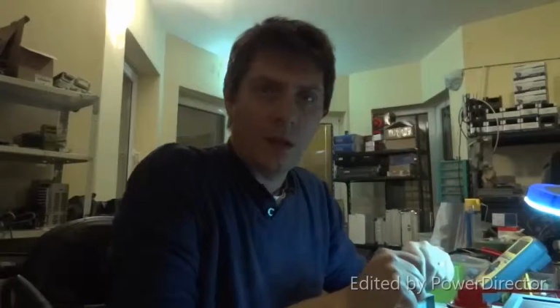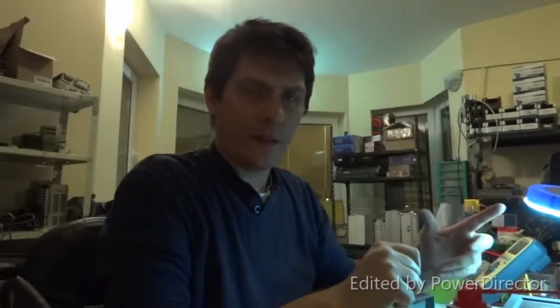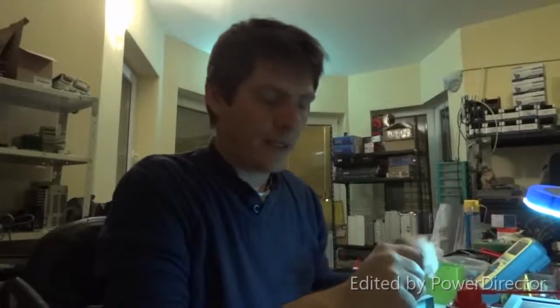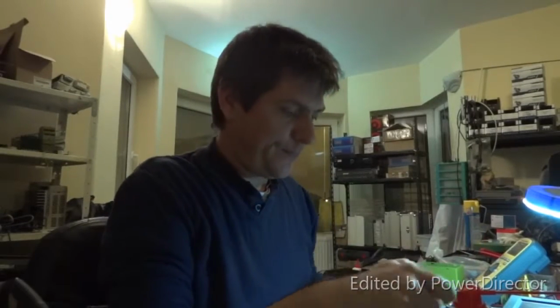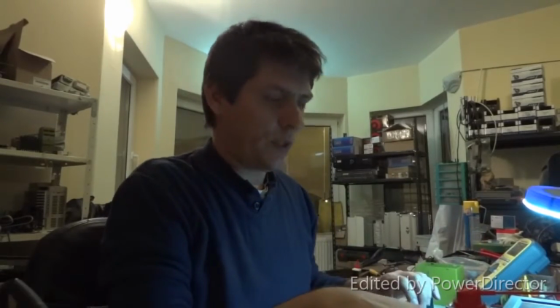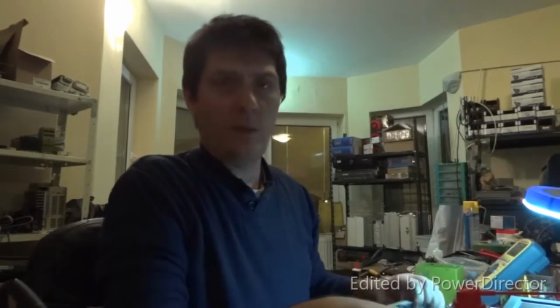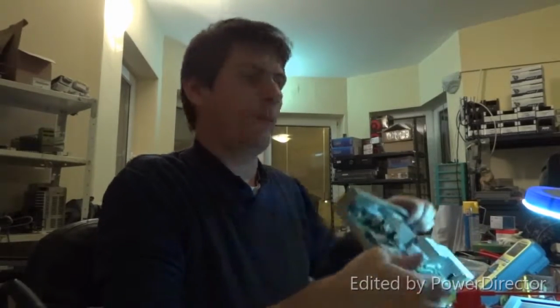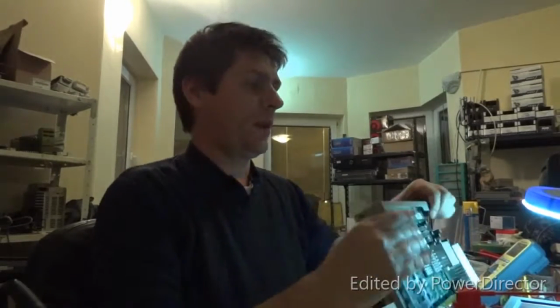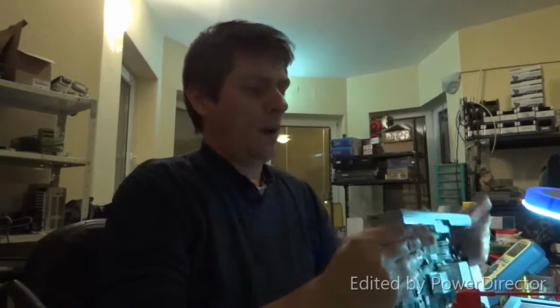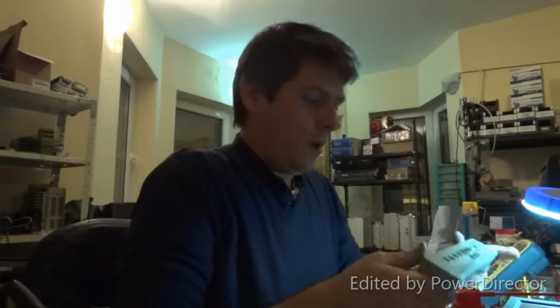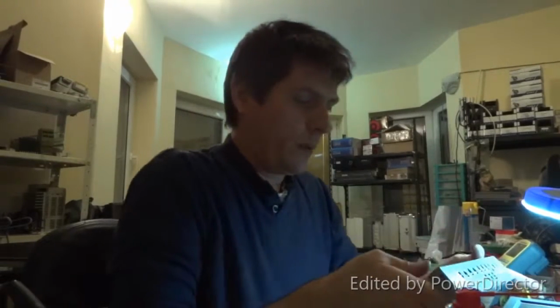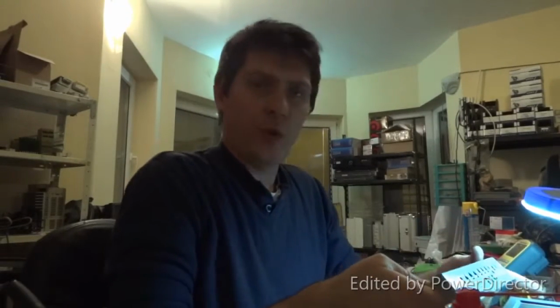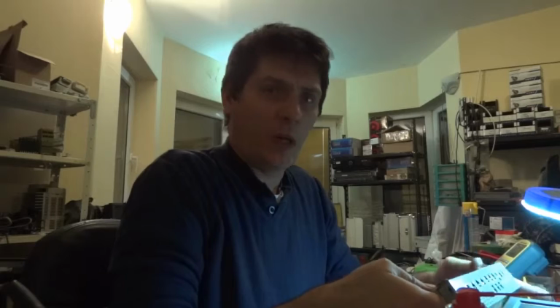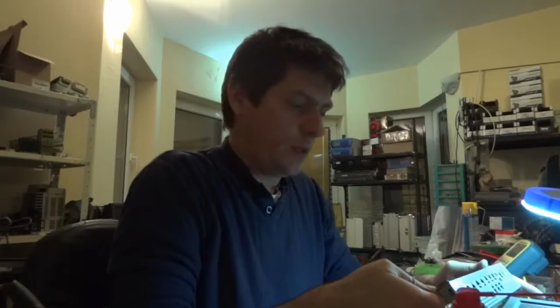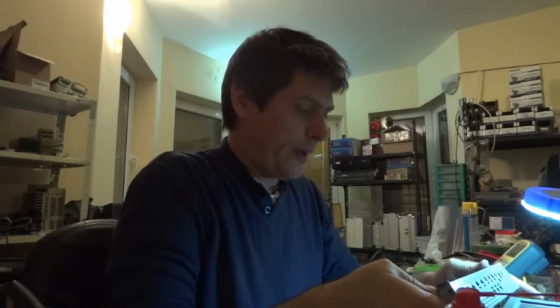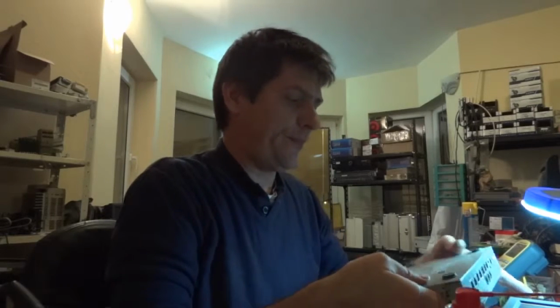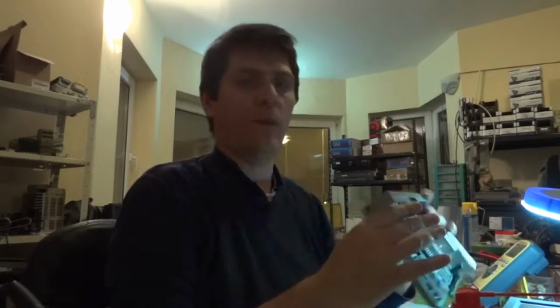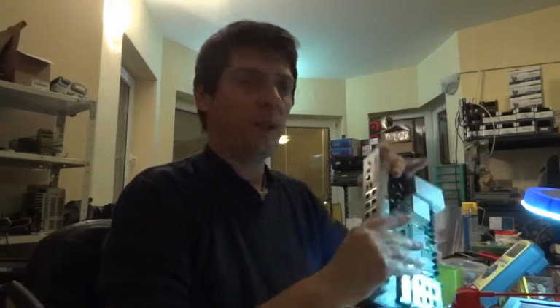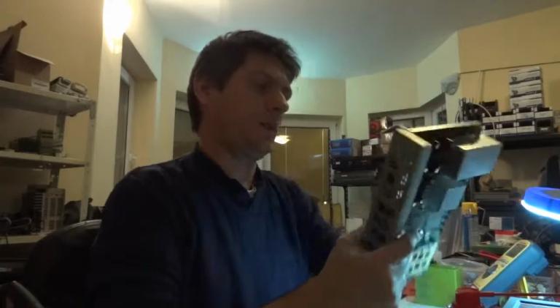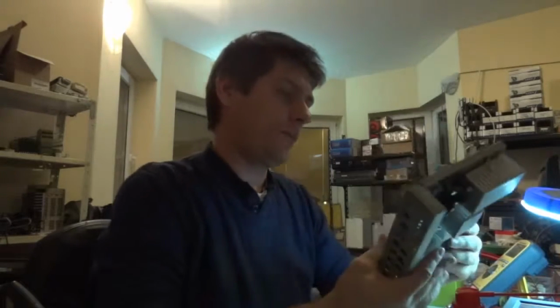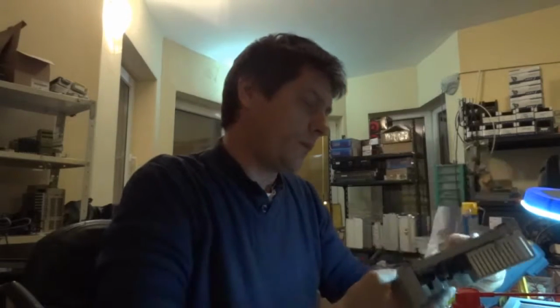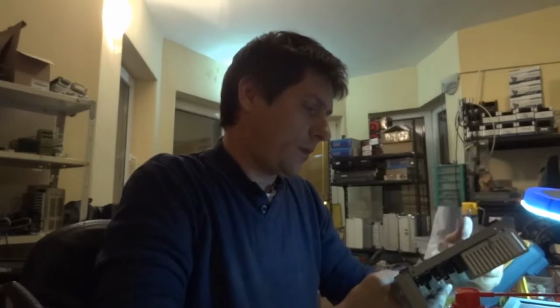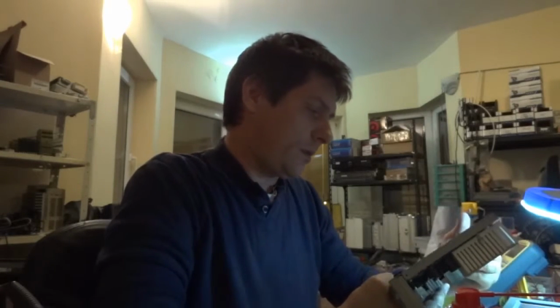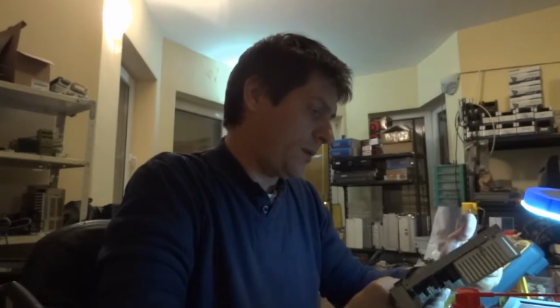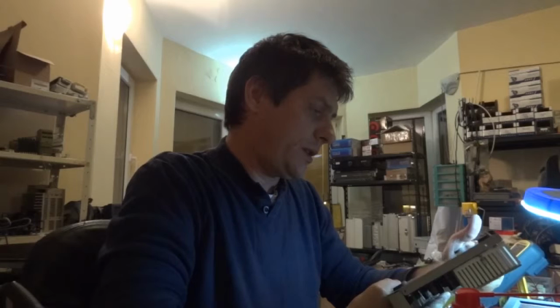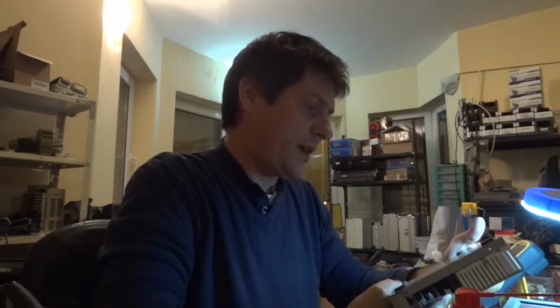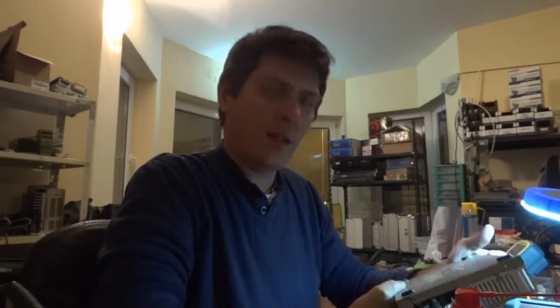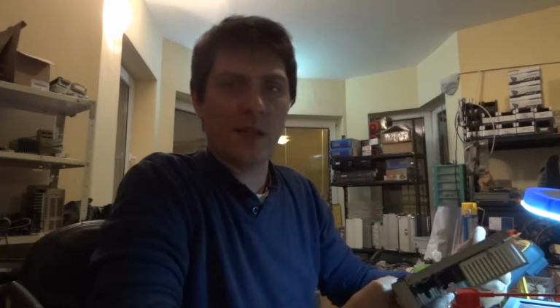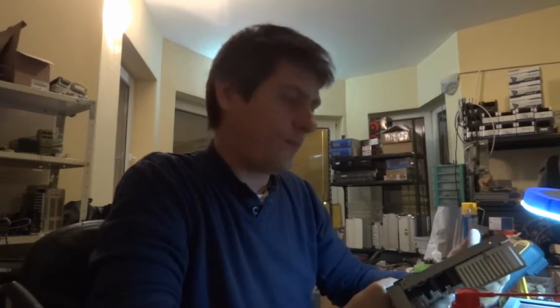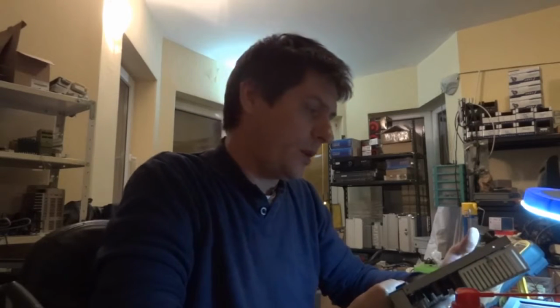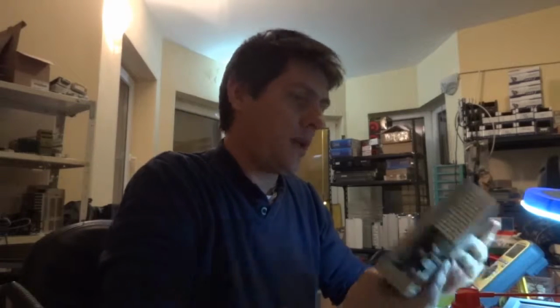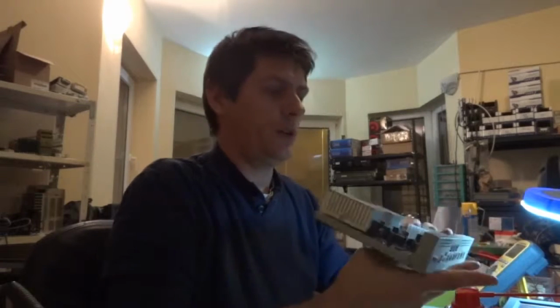Hi everybody. Today we will have to repair a Fortinet FG60B unit.